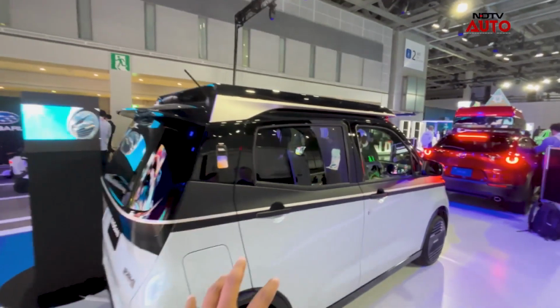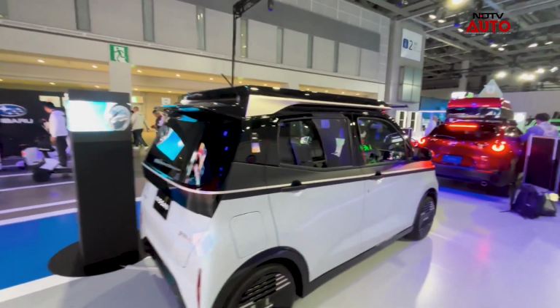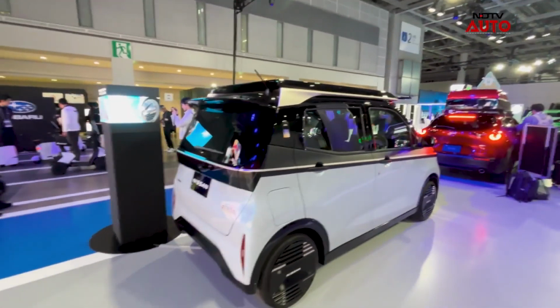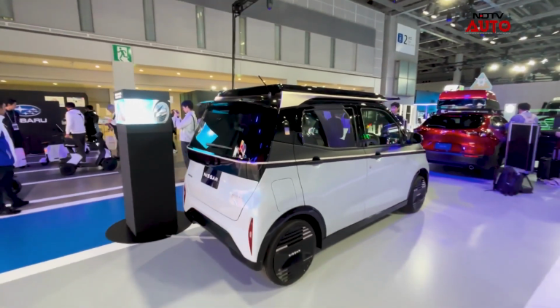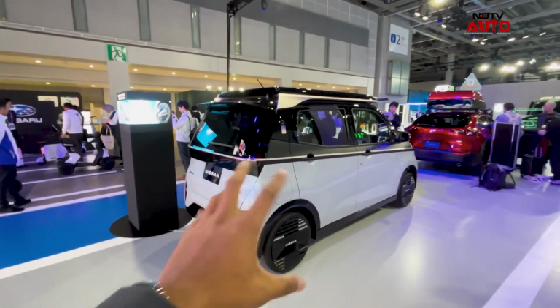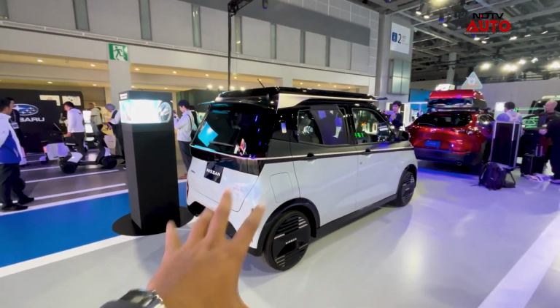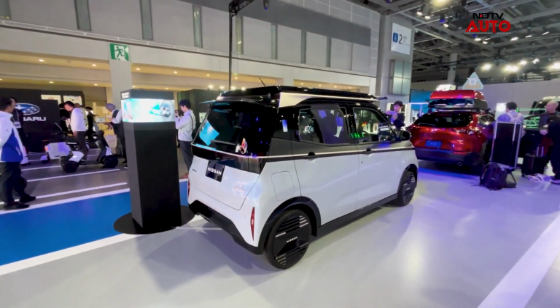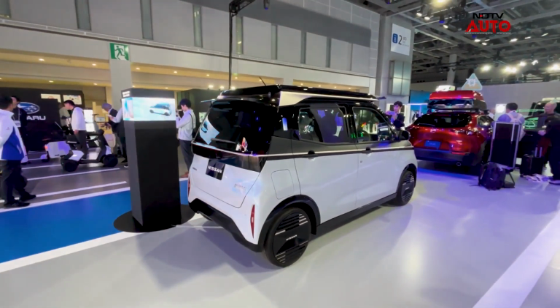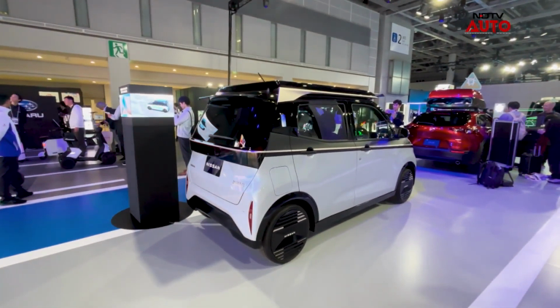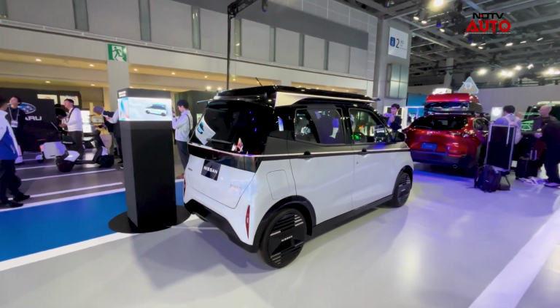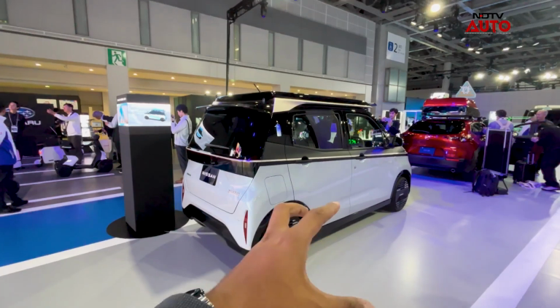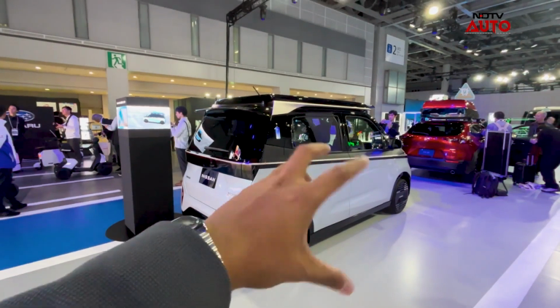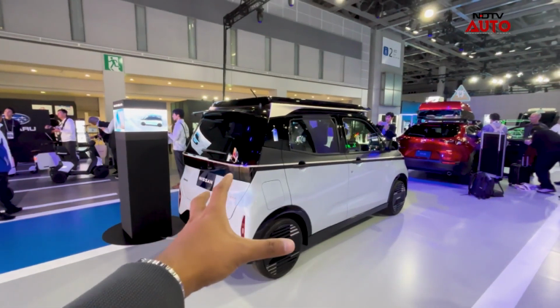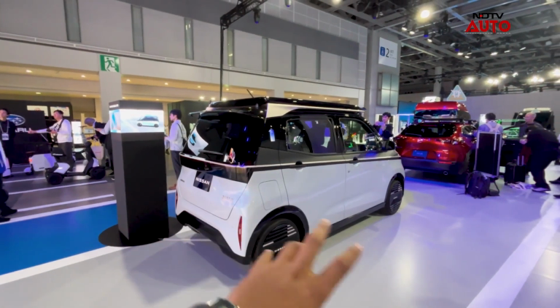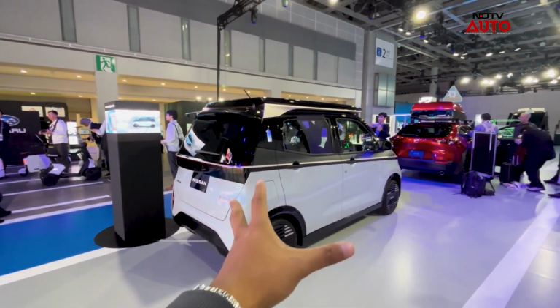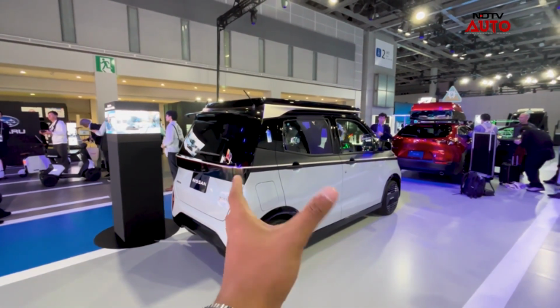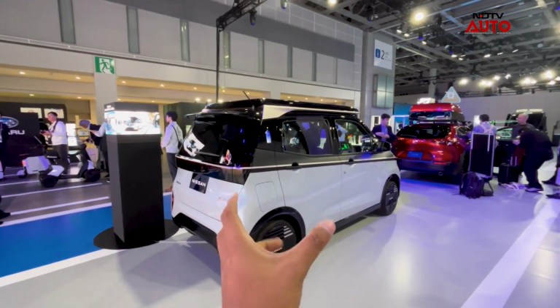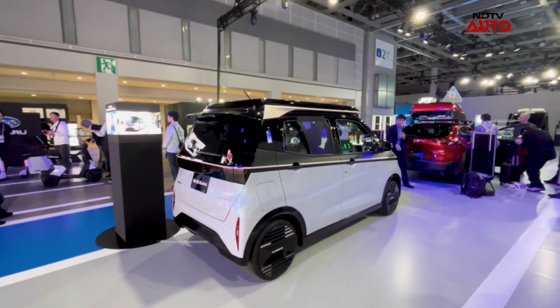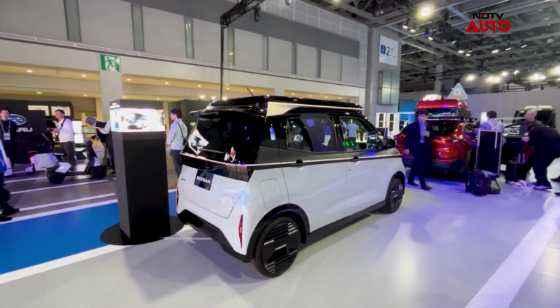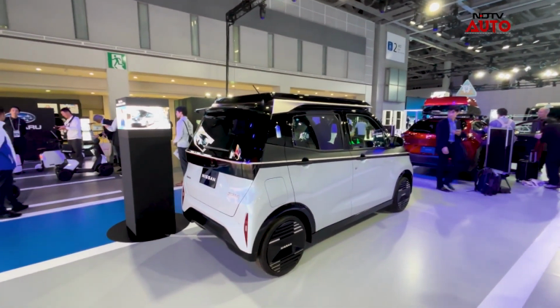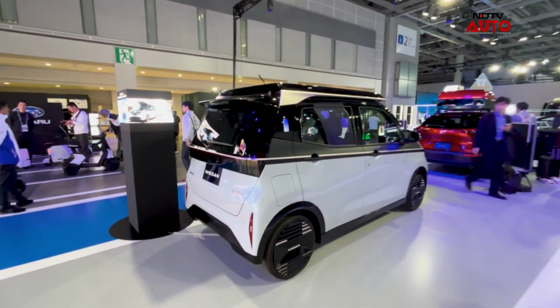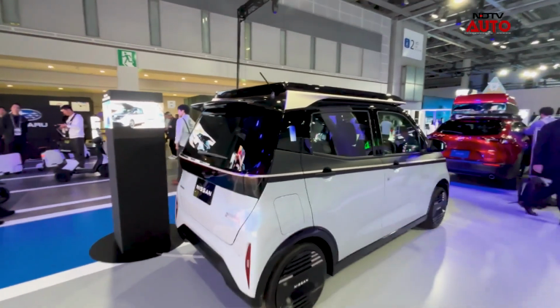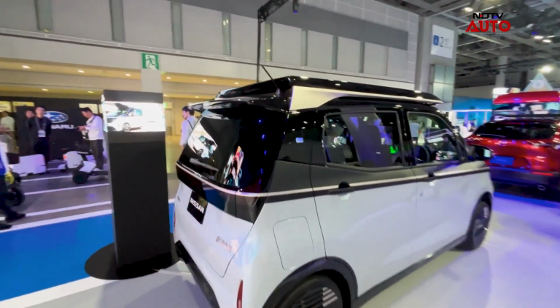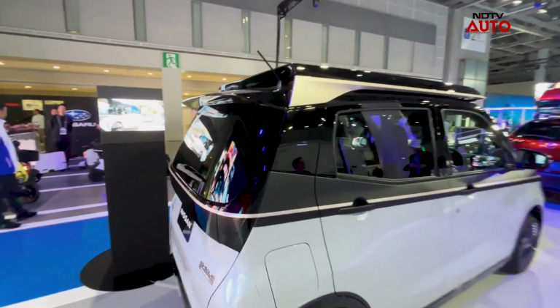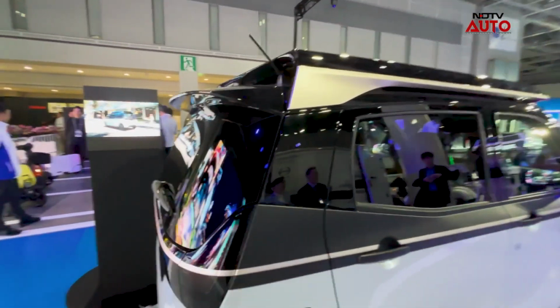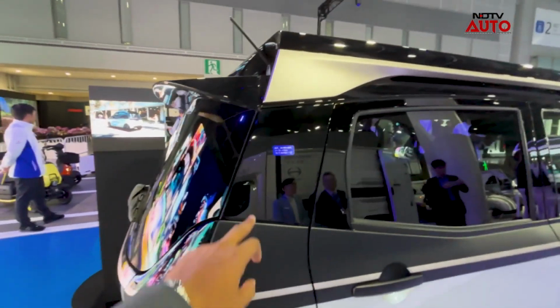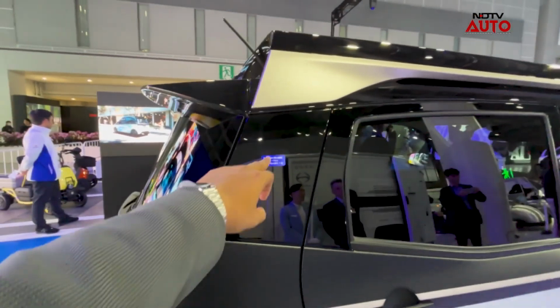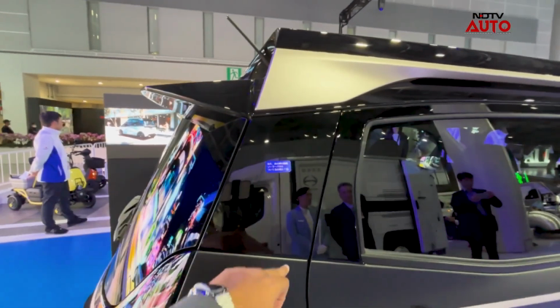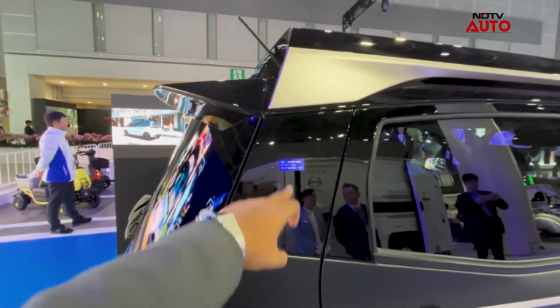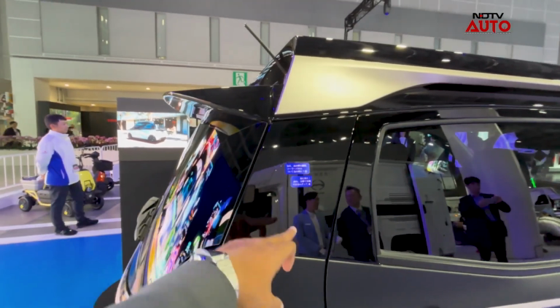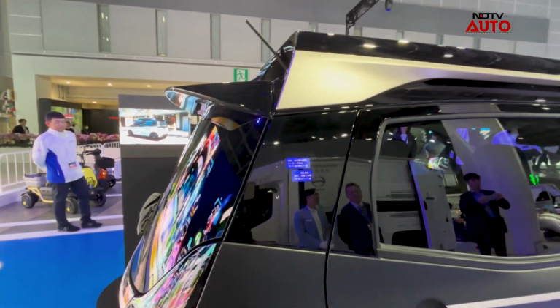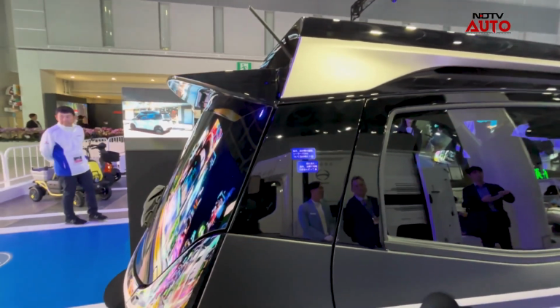This car spans around 3.4 meters in length and it's quite compact. The turning radius is around 4.8 meters. There is also an interesting panel here which shows you the range.